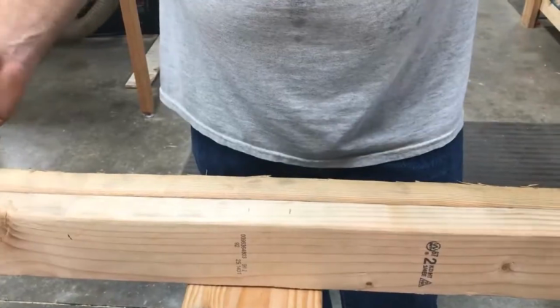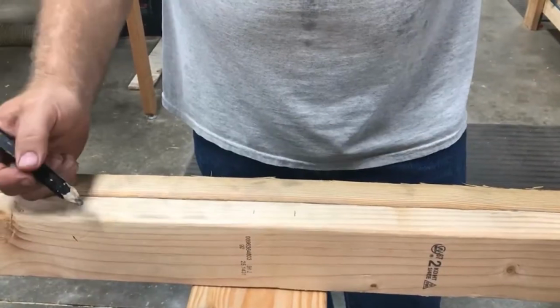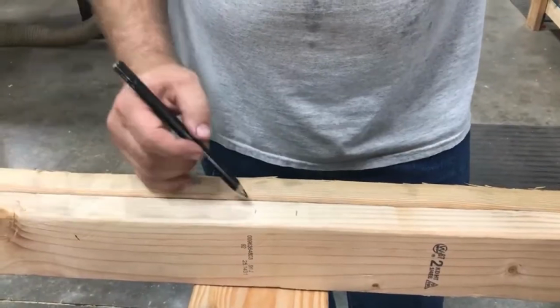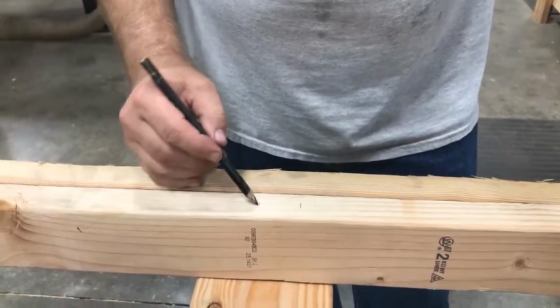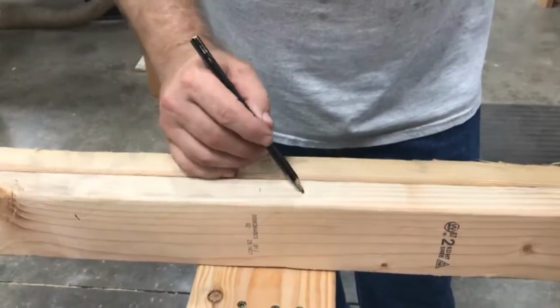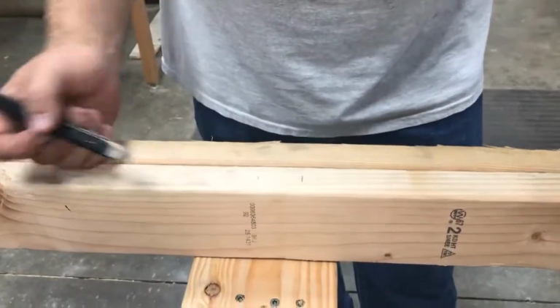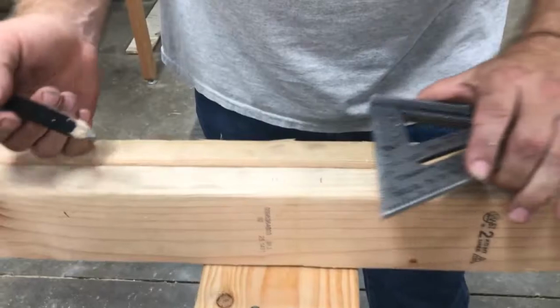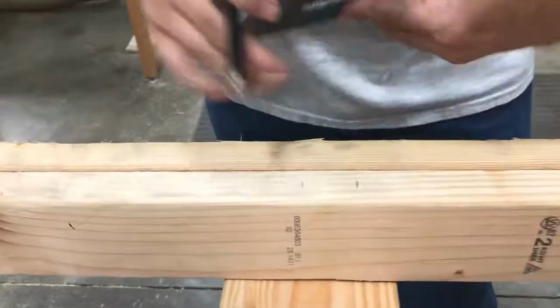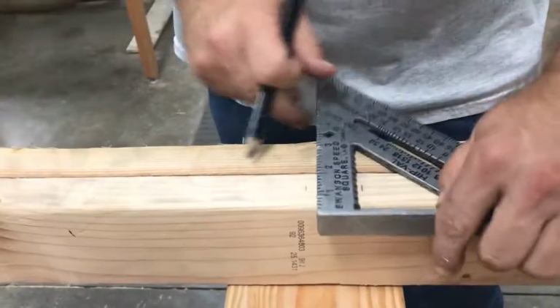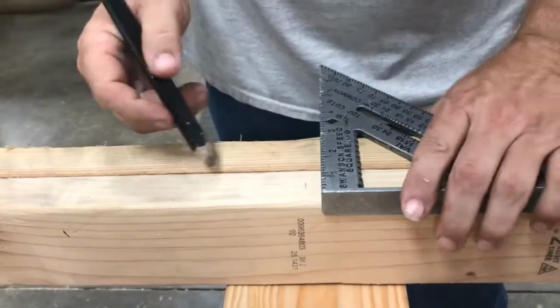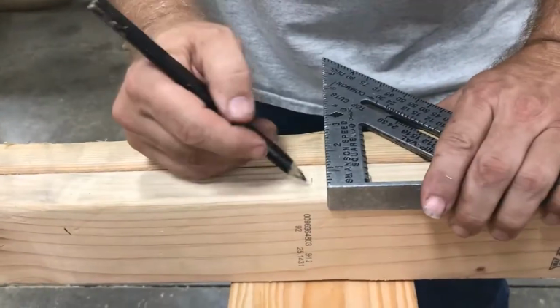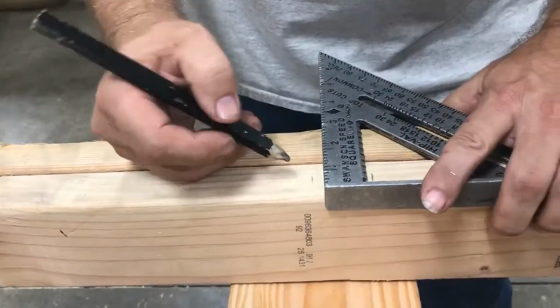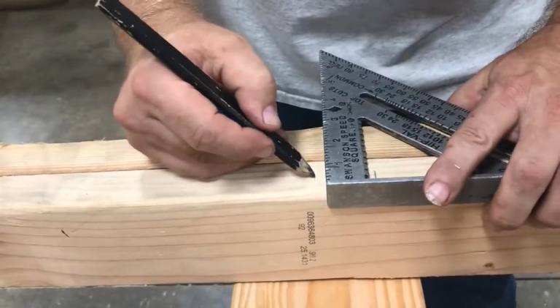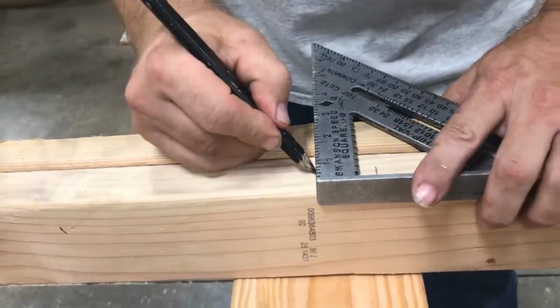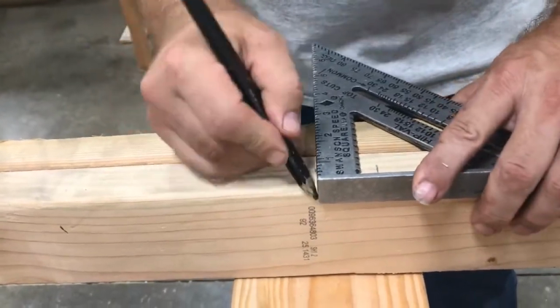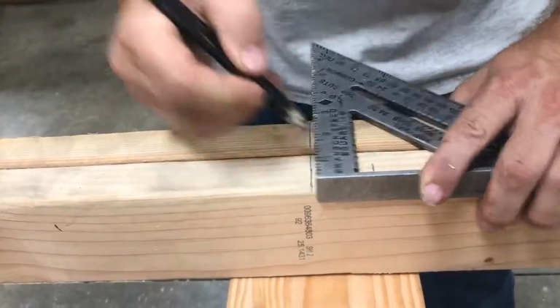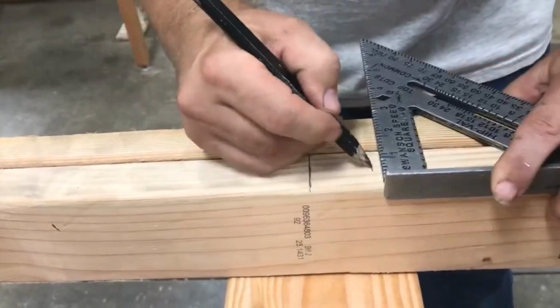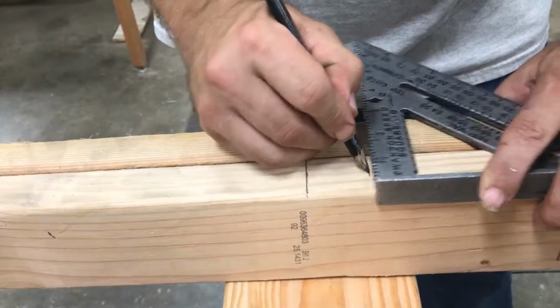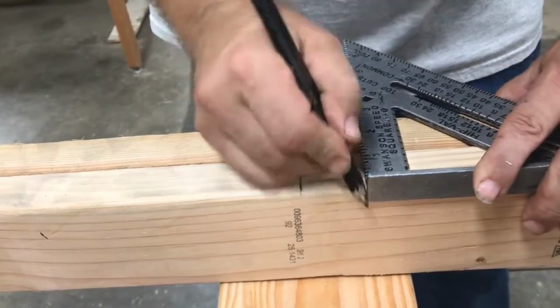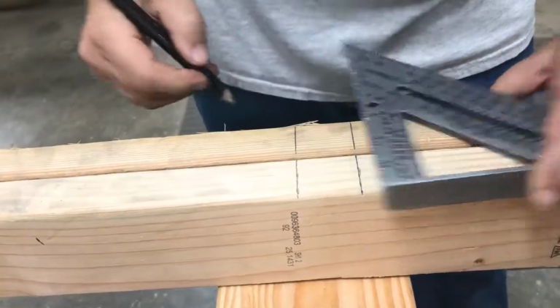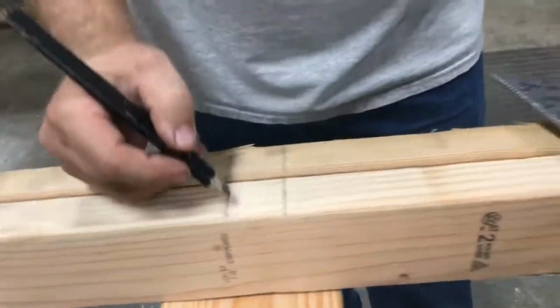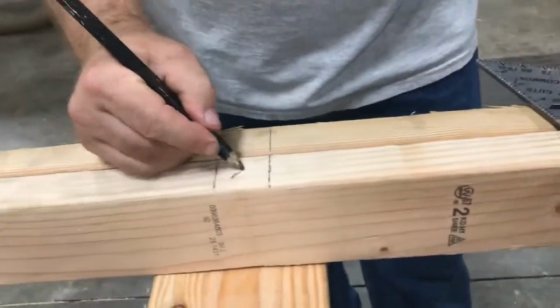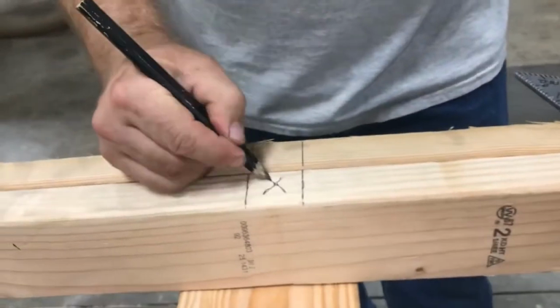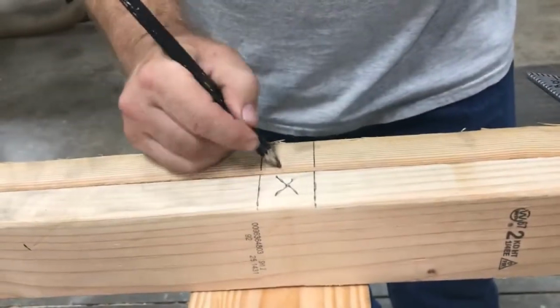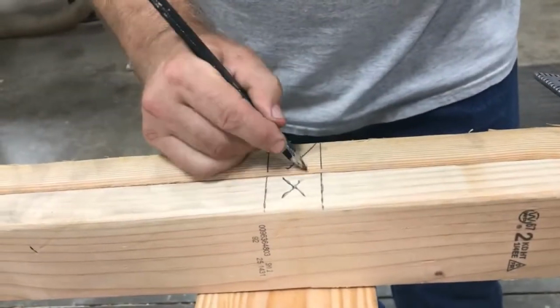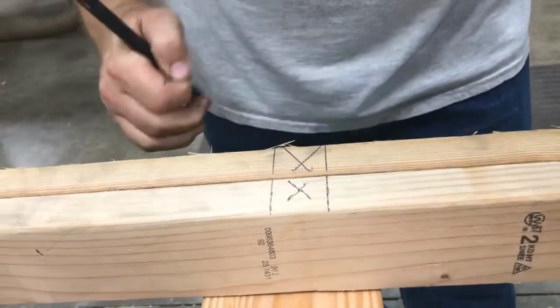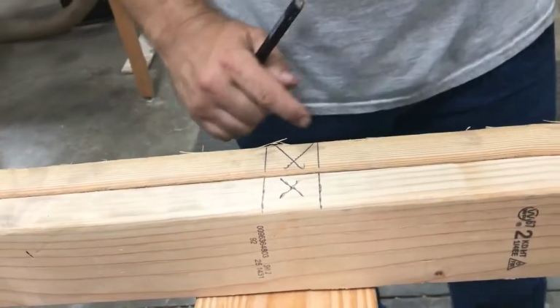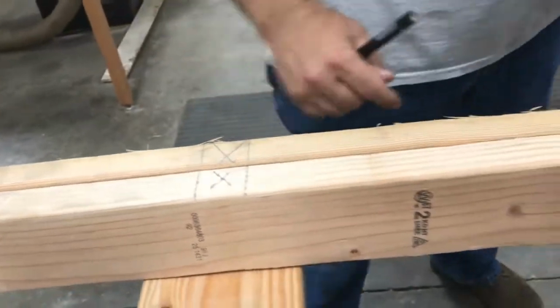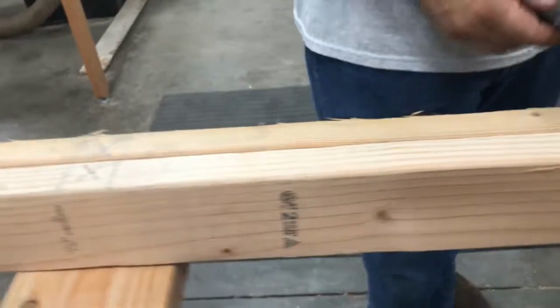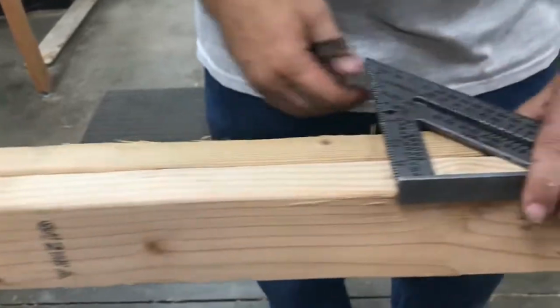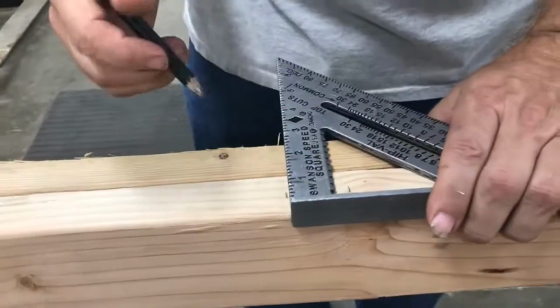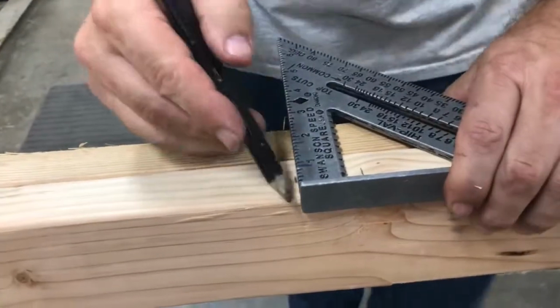After you've marked your studs, then you take your speed square and mark each of the stud placements.